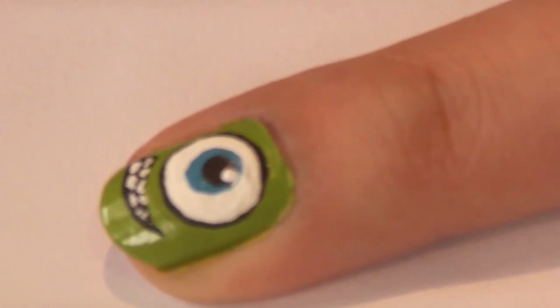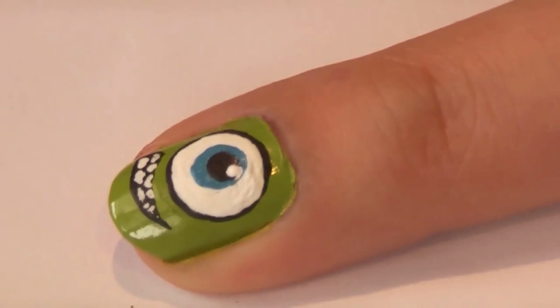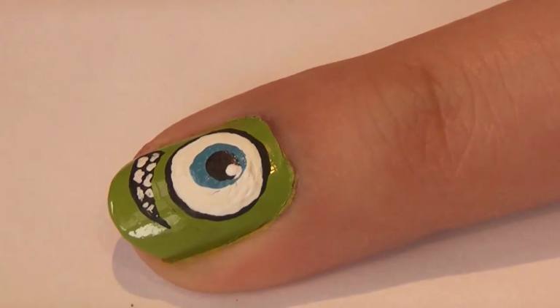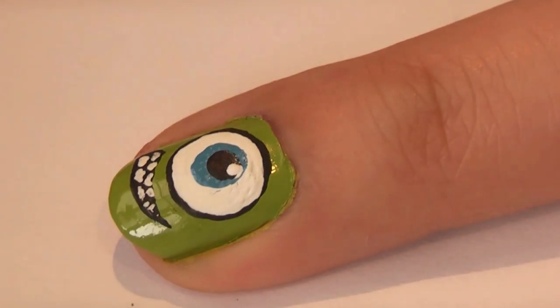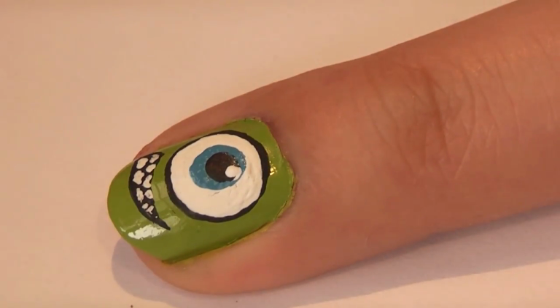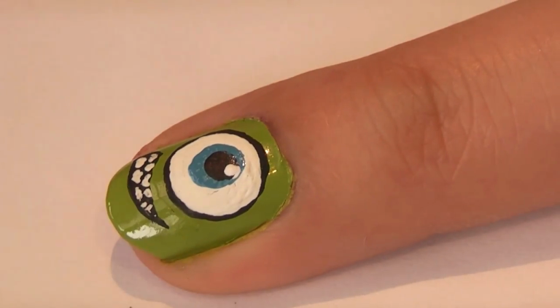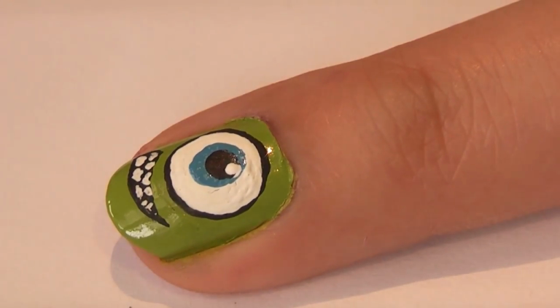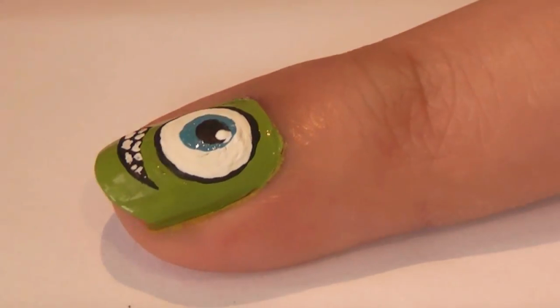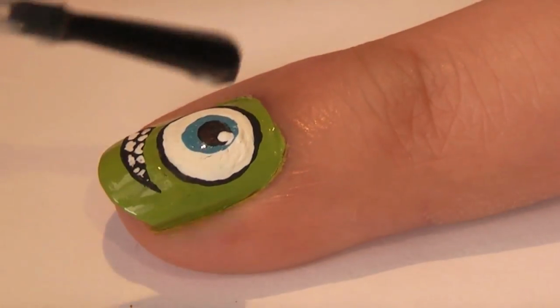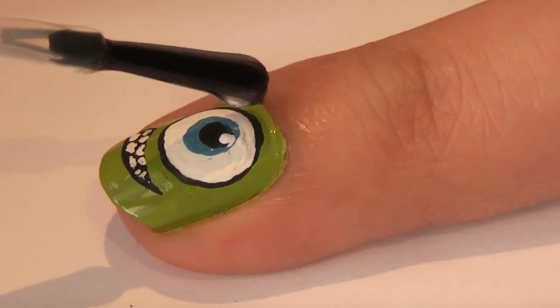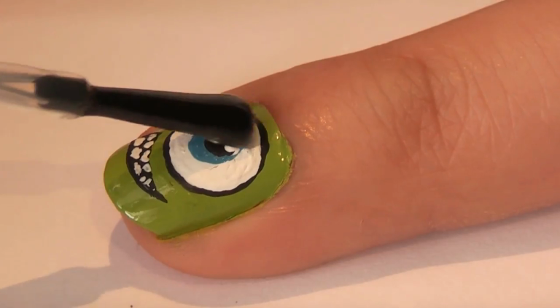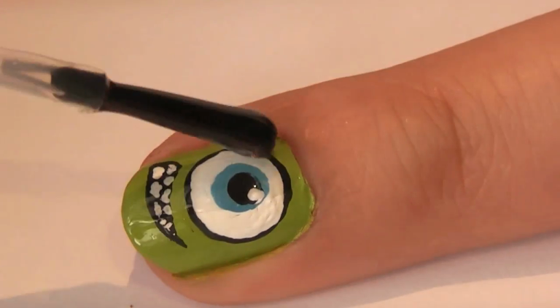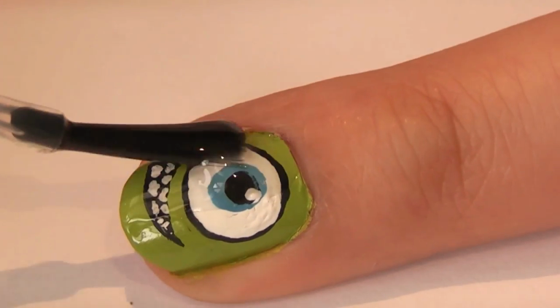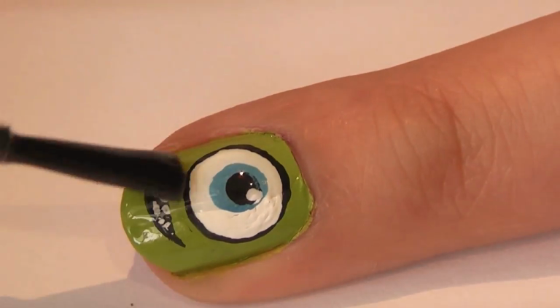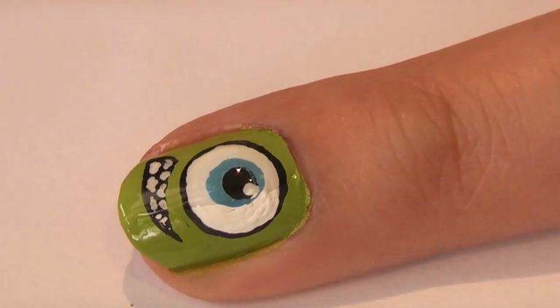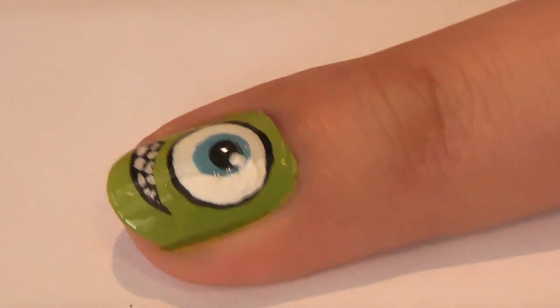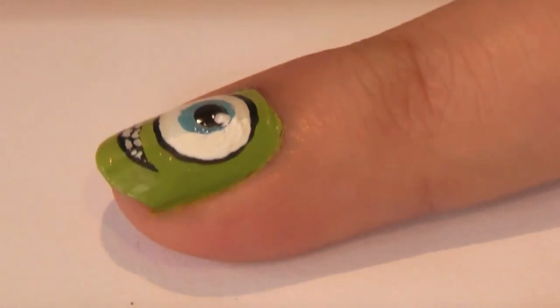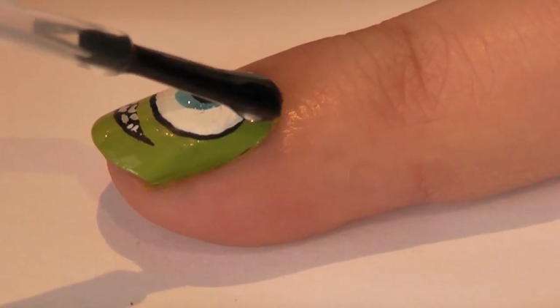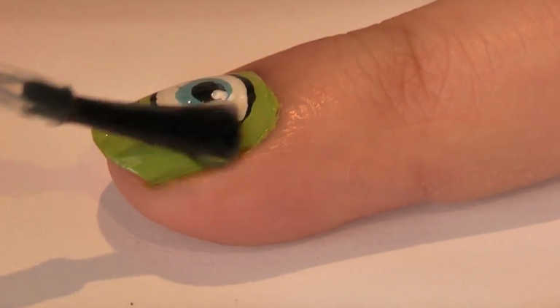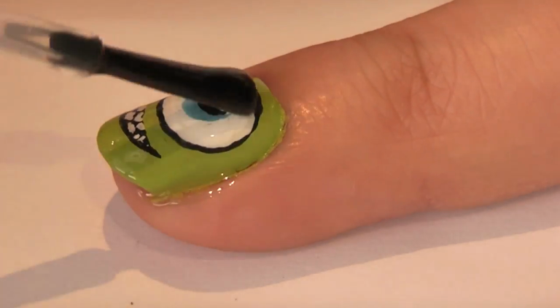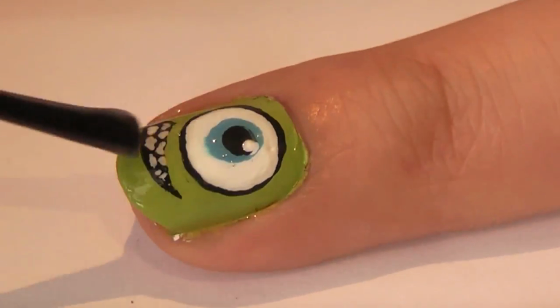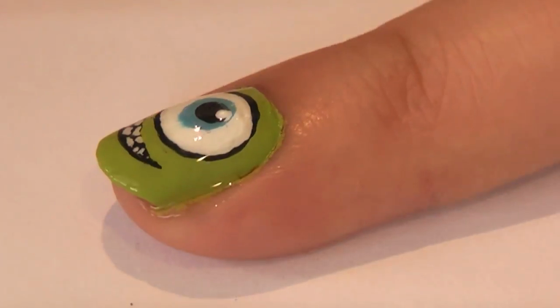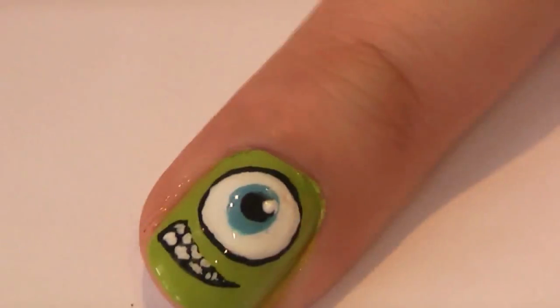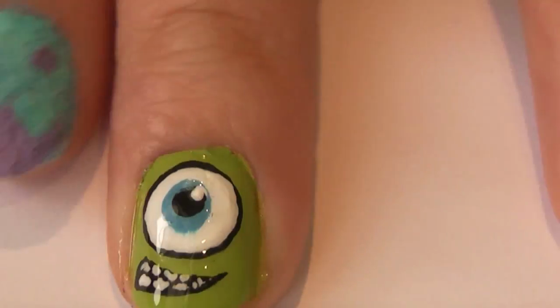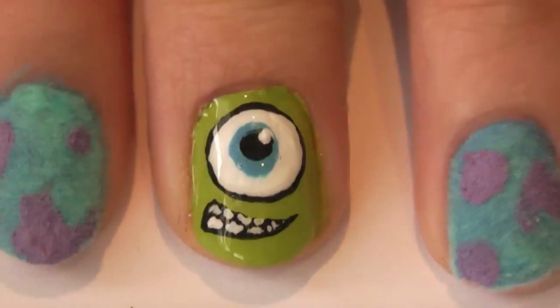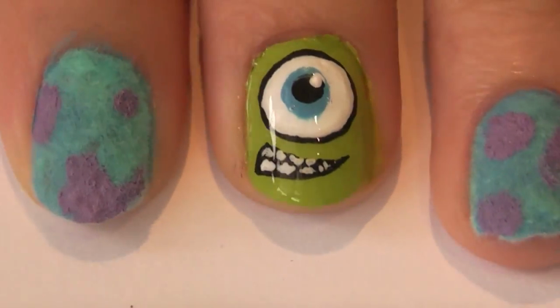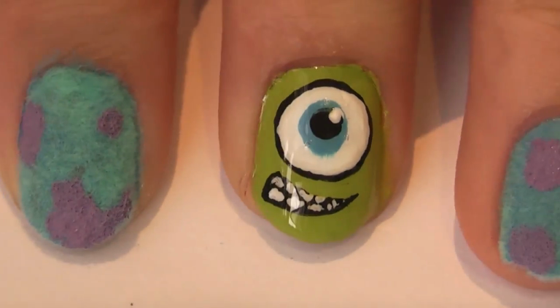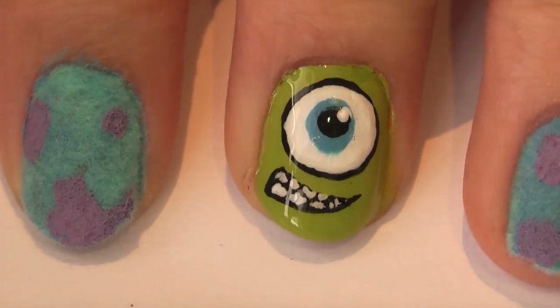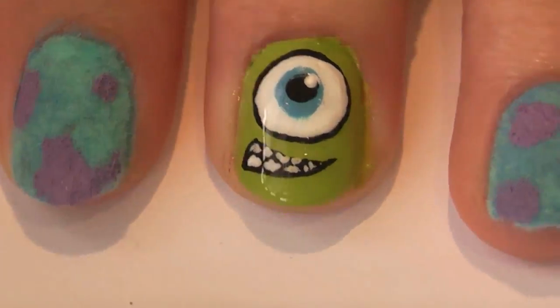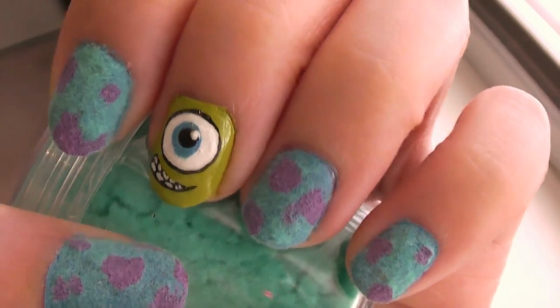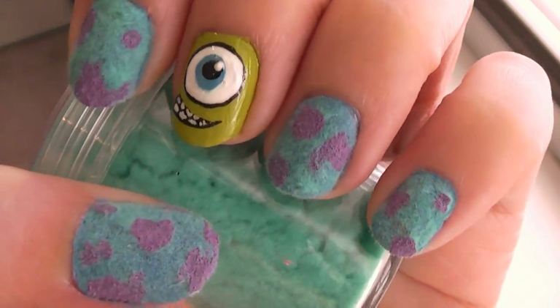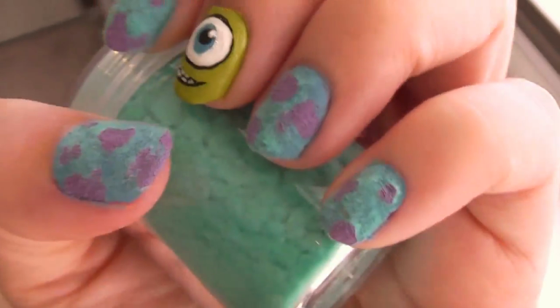Add a layer of topcoat over Mike Wazowski to smooth out the design and keep him from chipping away. And that's it — this is the completed look. I hope you like it!